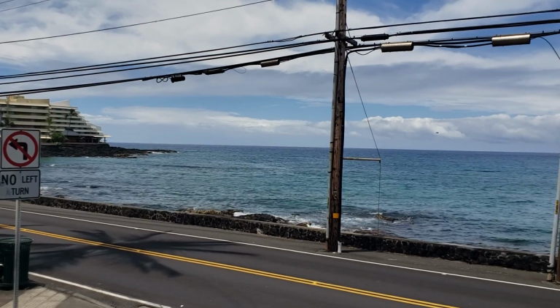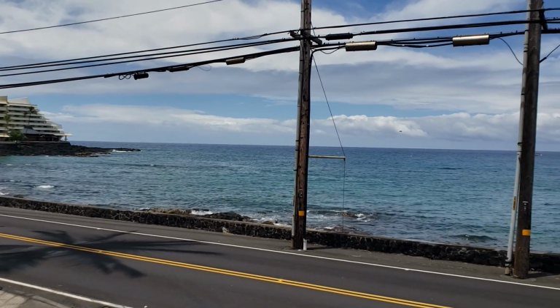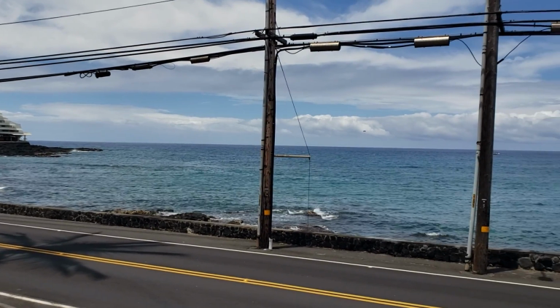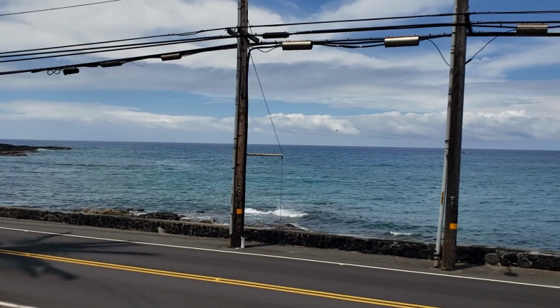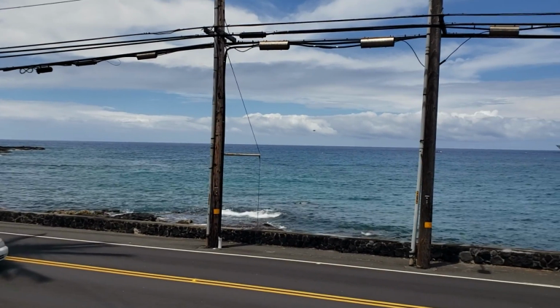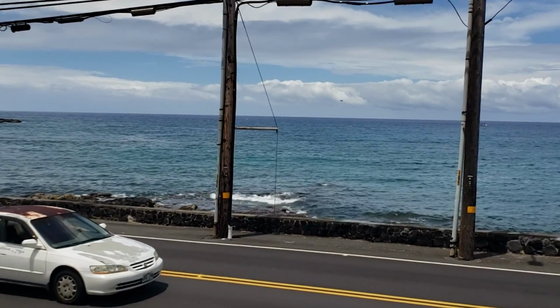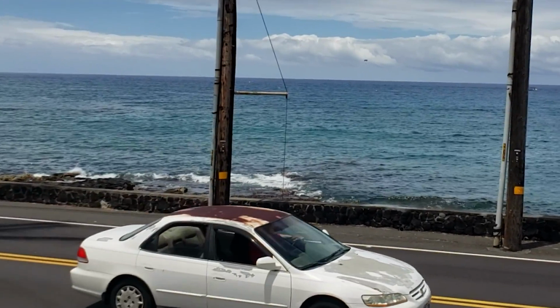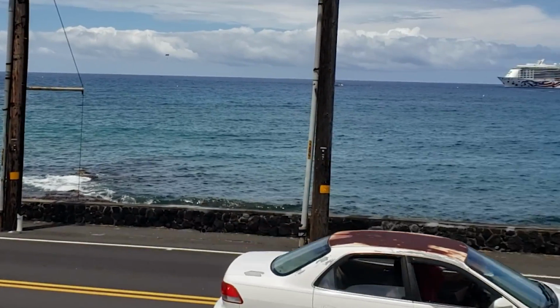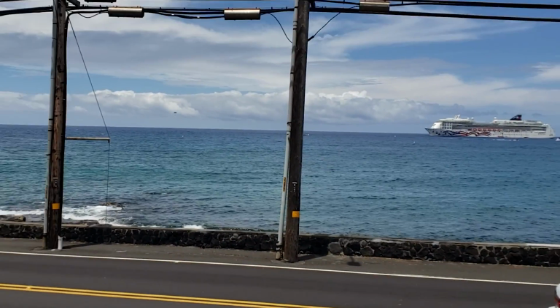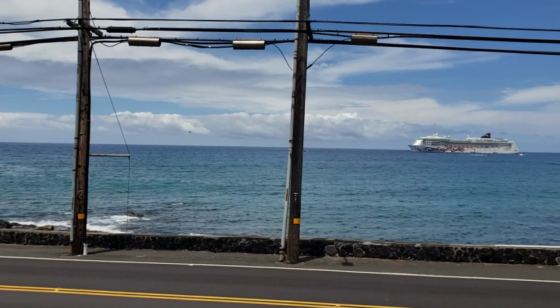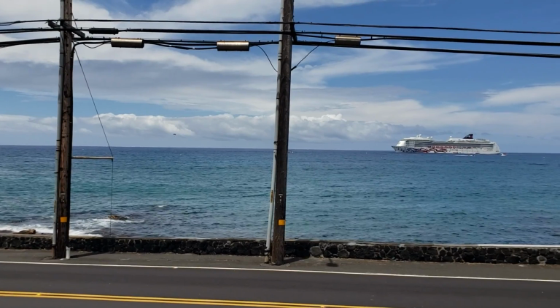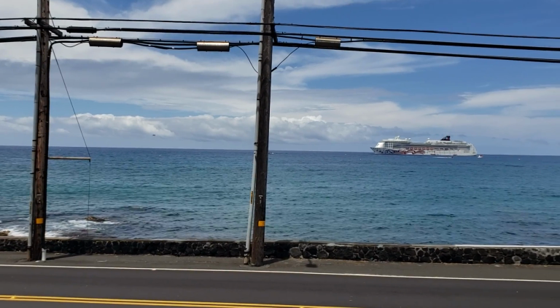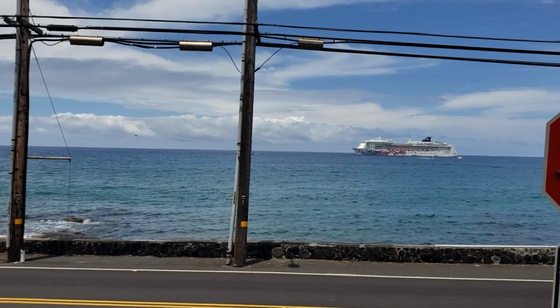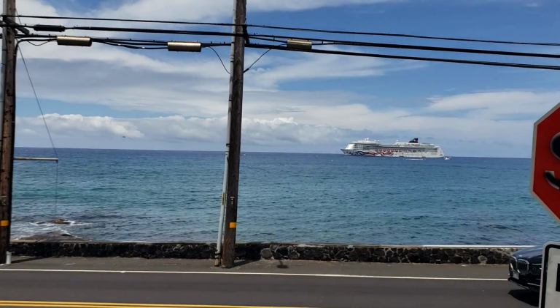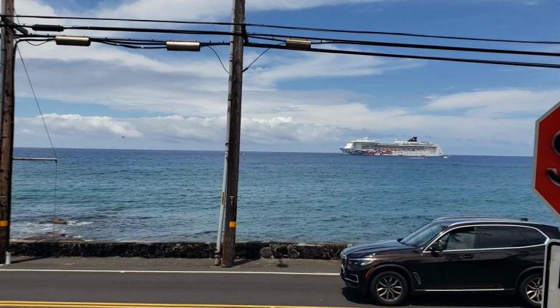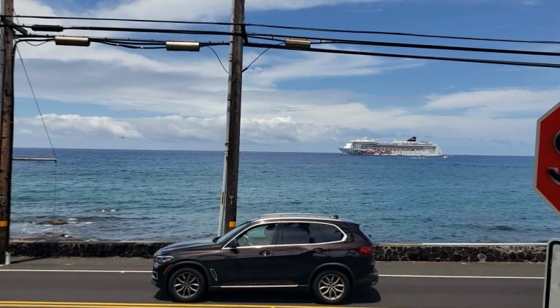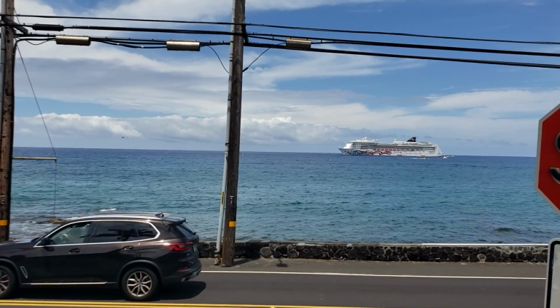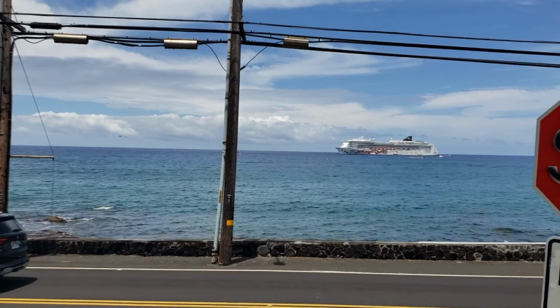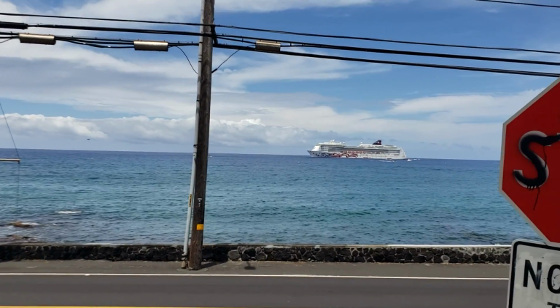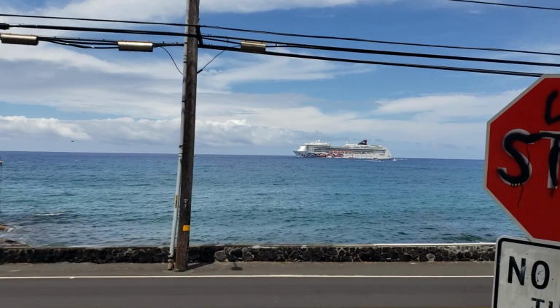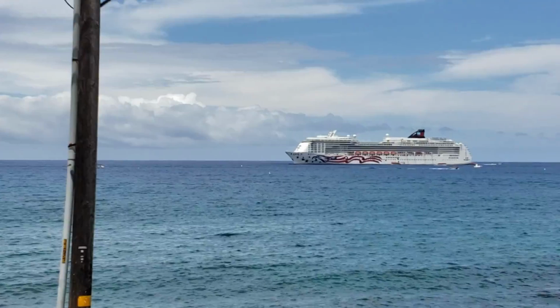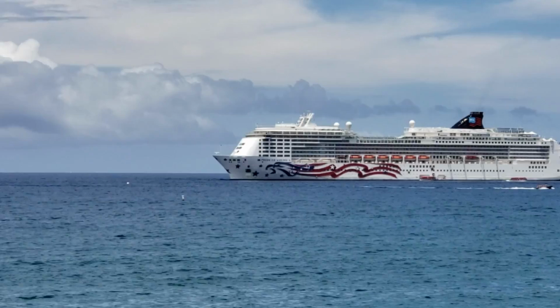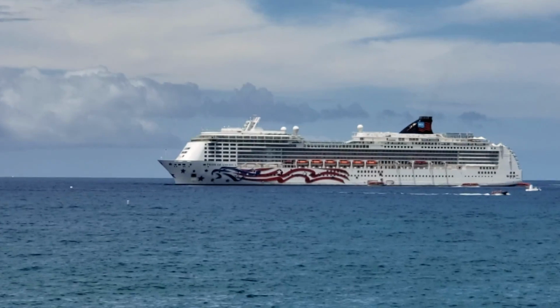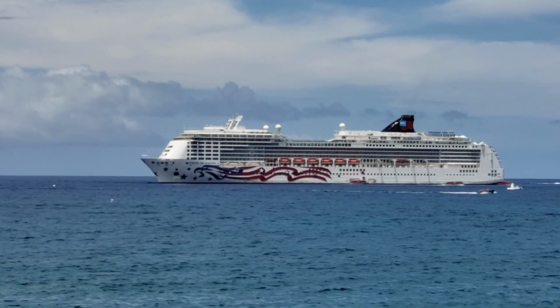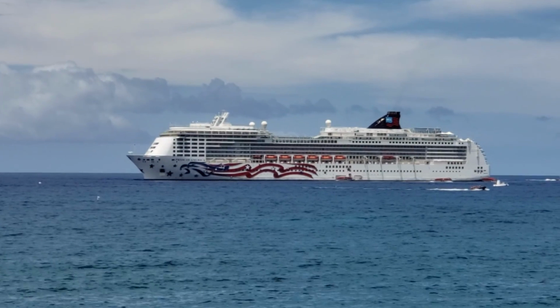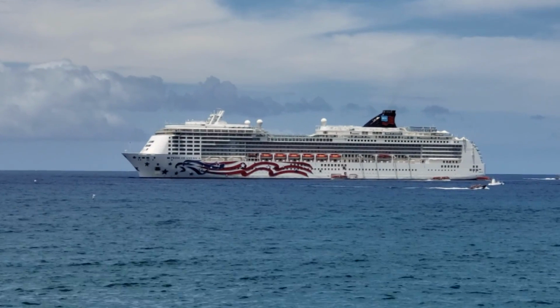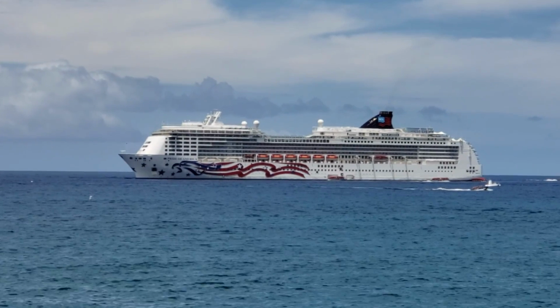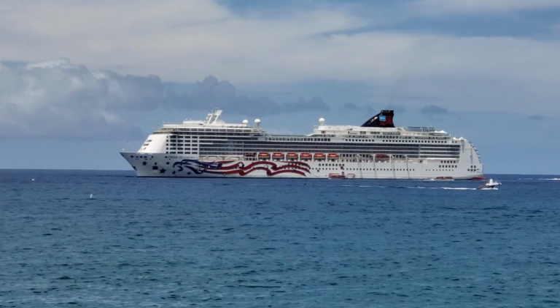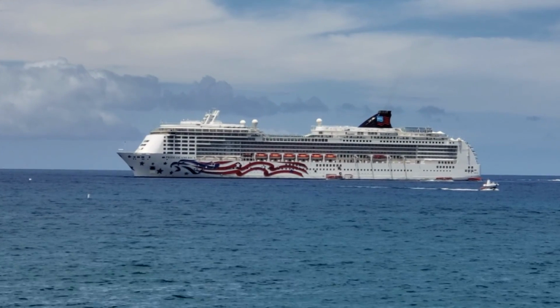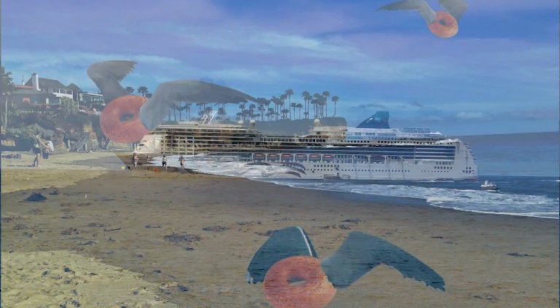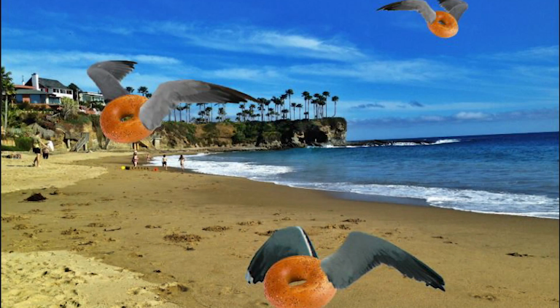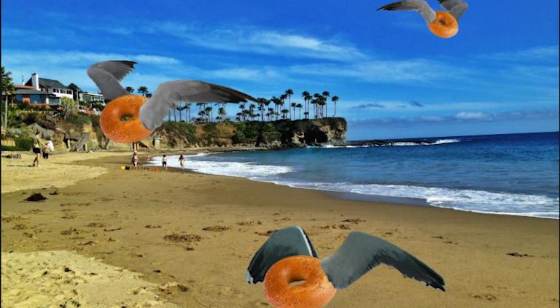If you made it all the way to the end of the video, let me ask you this: what did the ocean say to the beach? Nothing — it just waved. And here's one more: why do seagulls fly over the ocean? Because if they flew over the bay, we'd have to call them bagels.